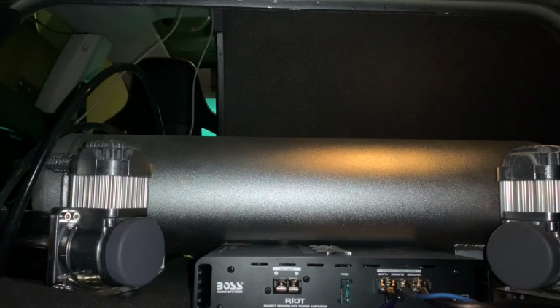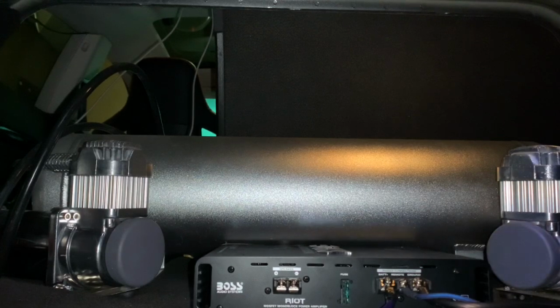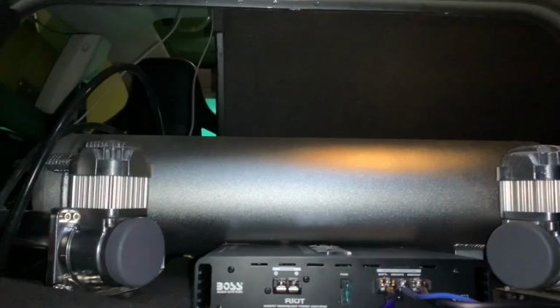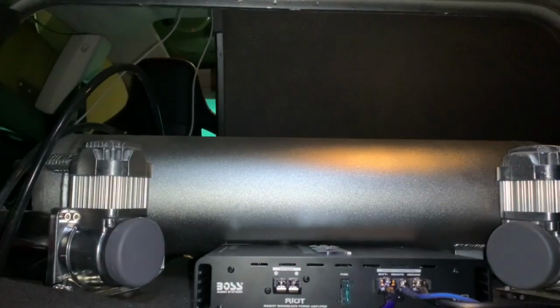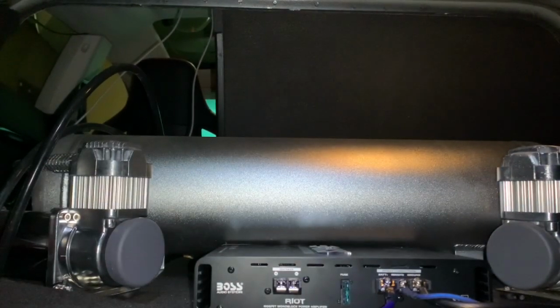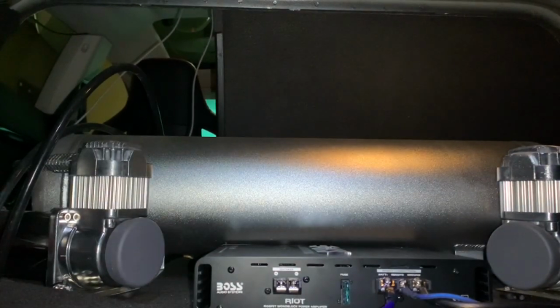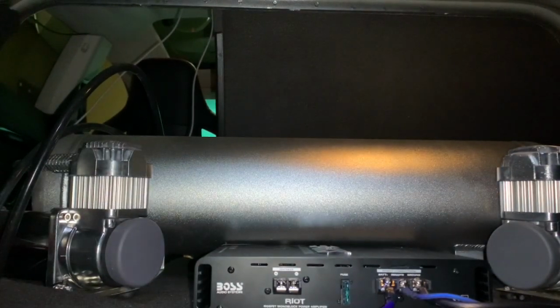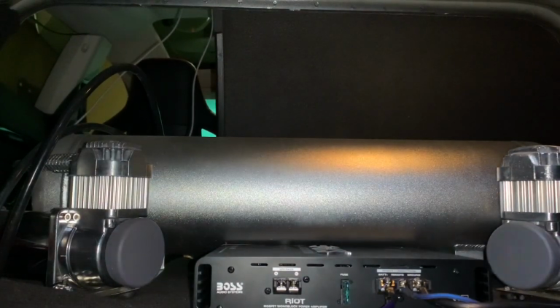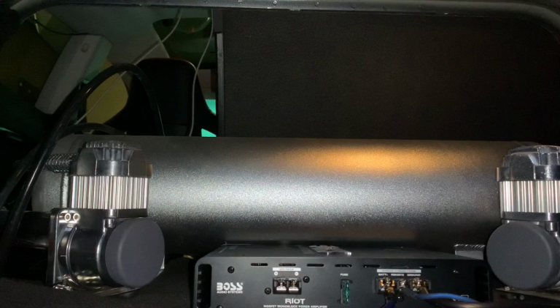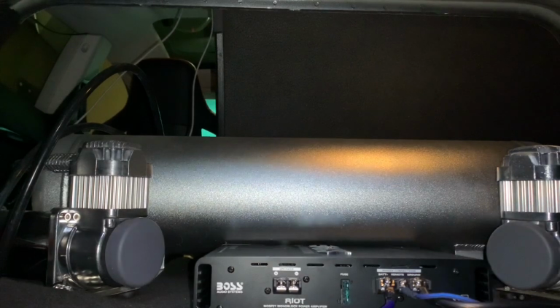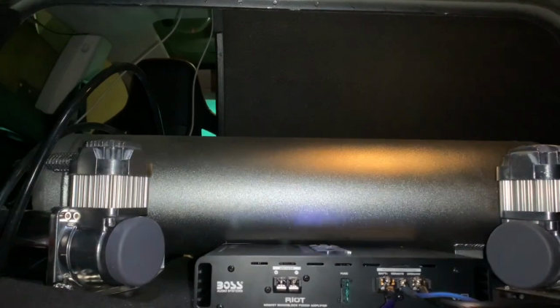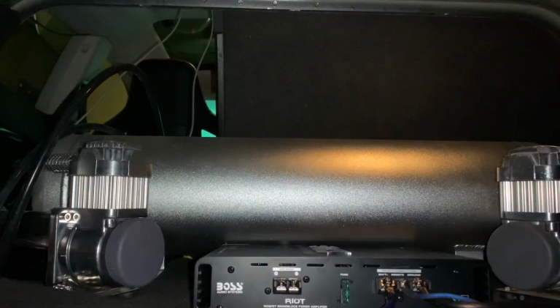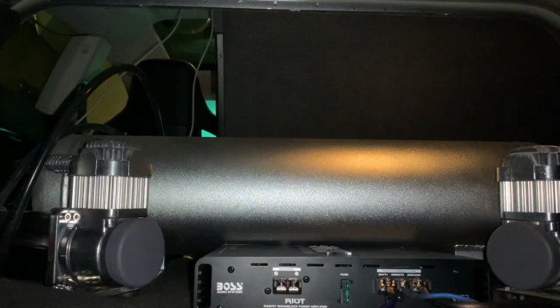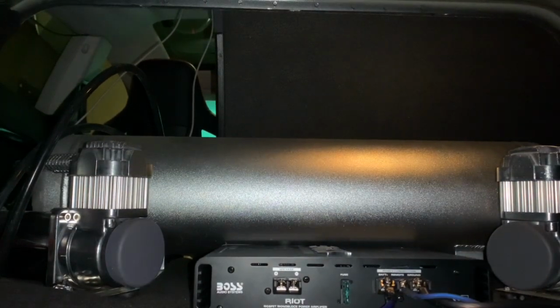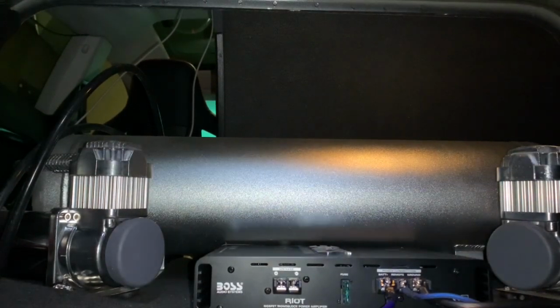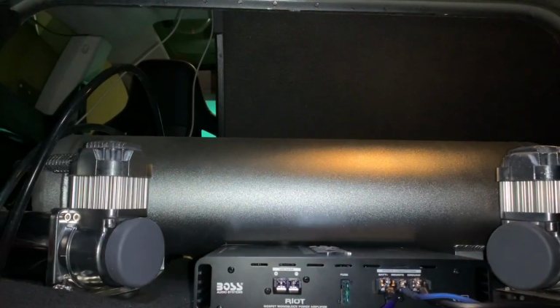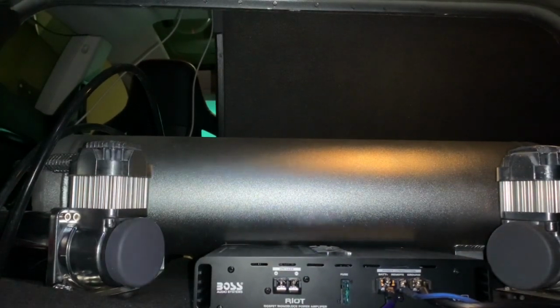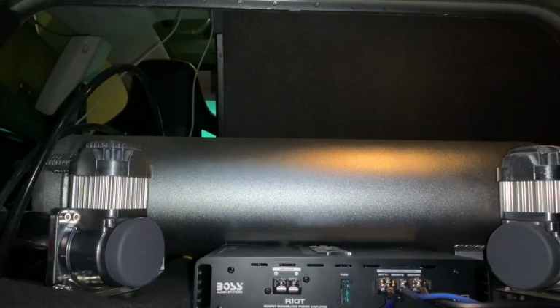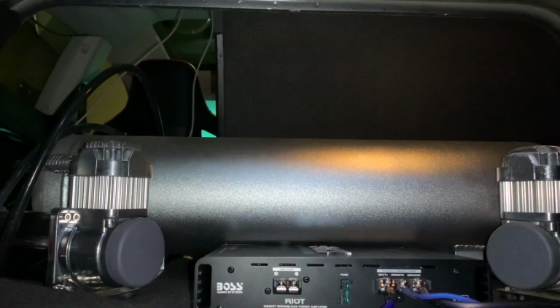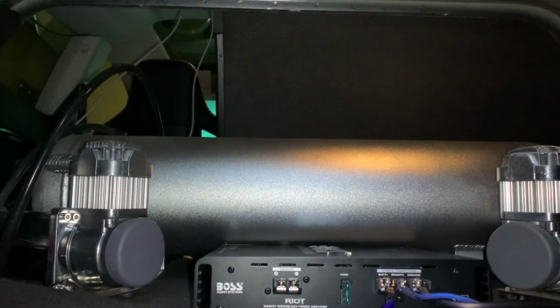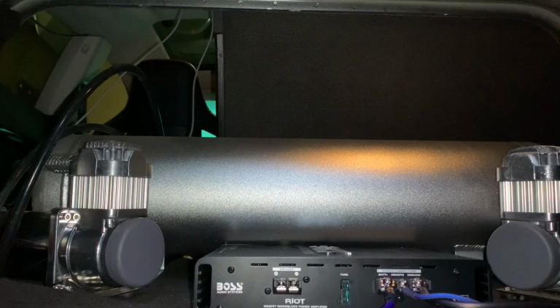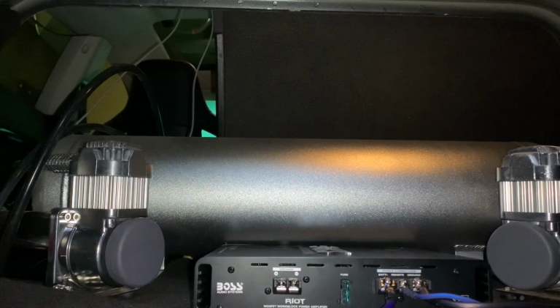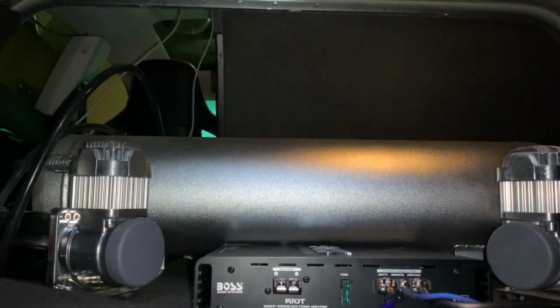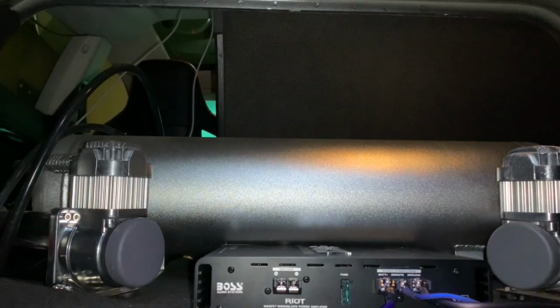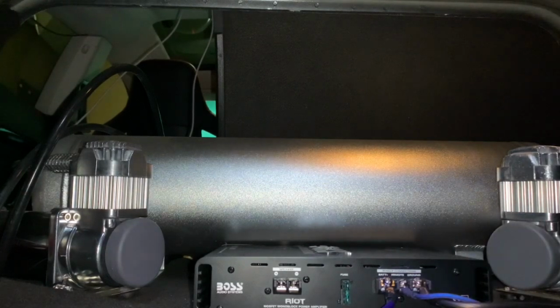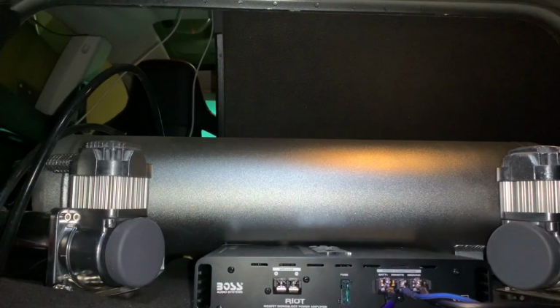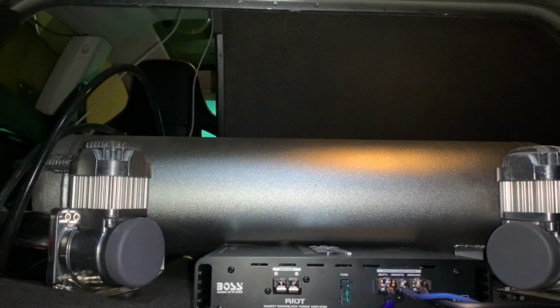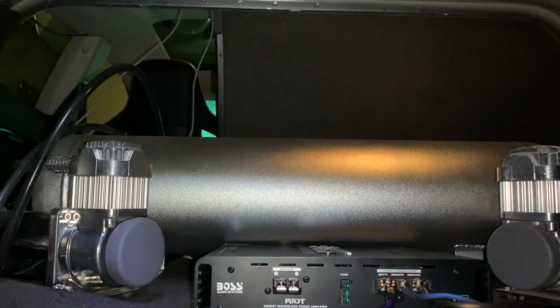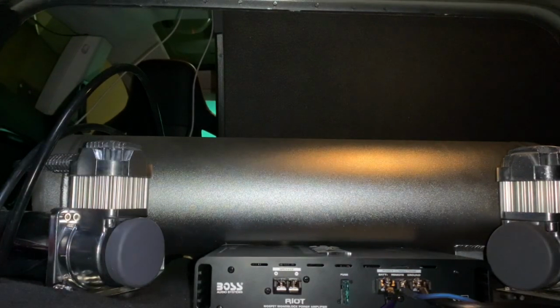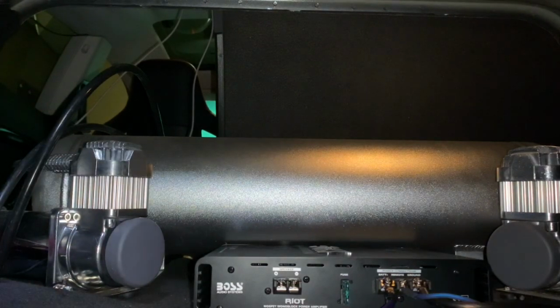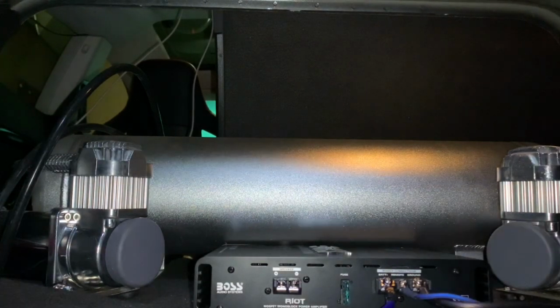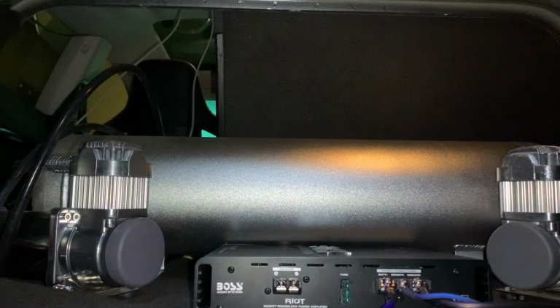I just turned my car off and the amp turned off — that's exactly what I want. I only want the amp to be on when my car is on, and off when my car is off. Perfect. So far so good, guys. Now we're going to get to the fun part — hooking up this speaker.